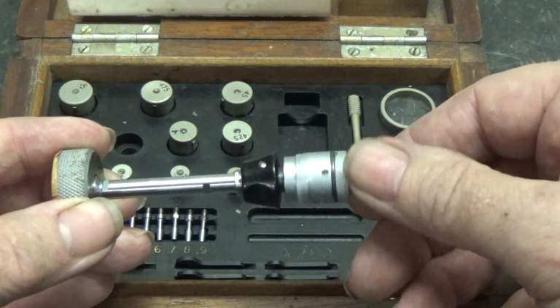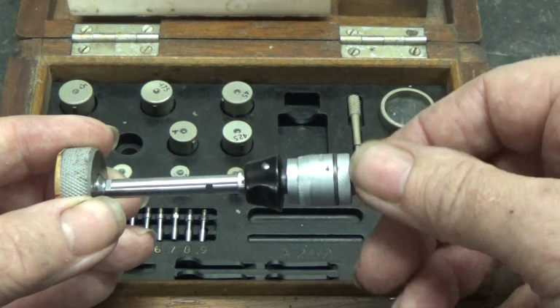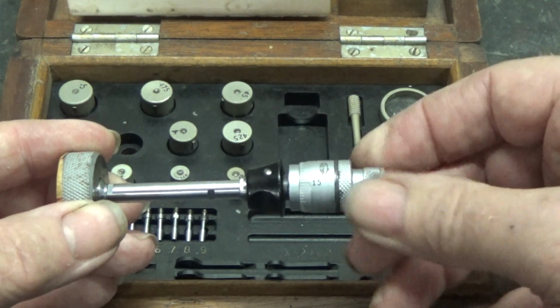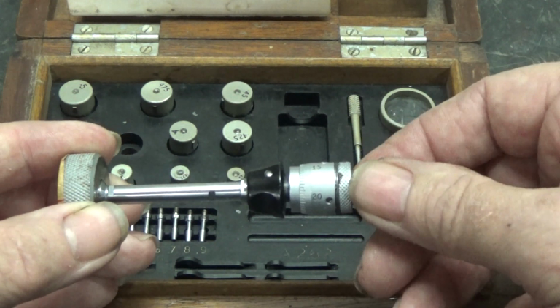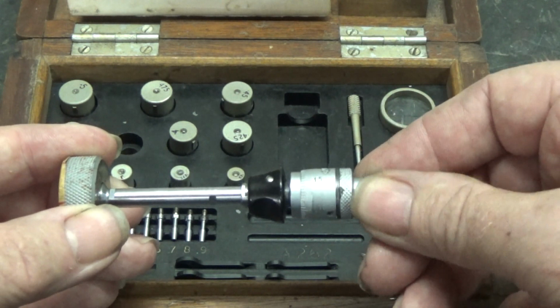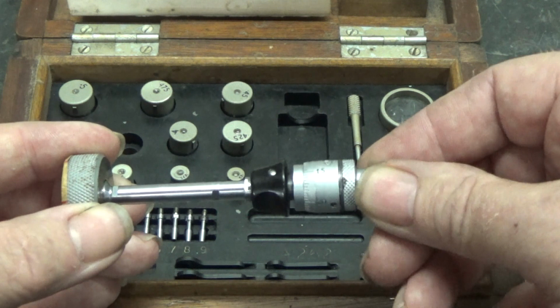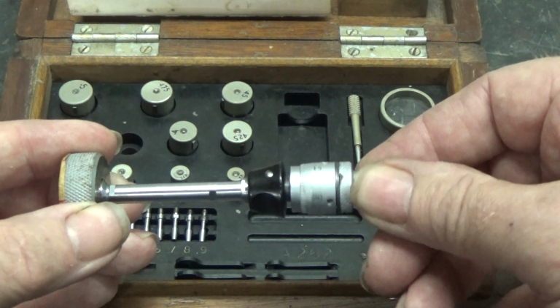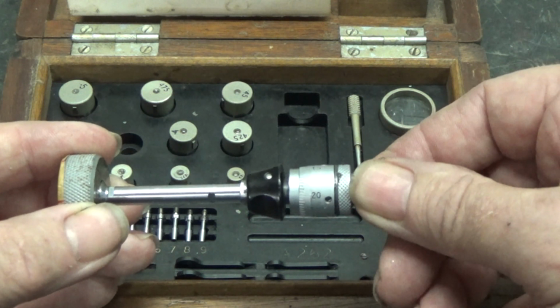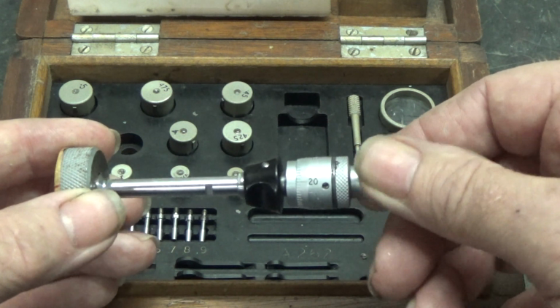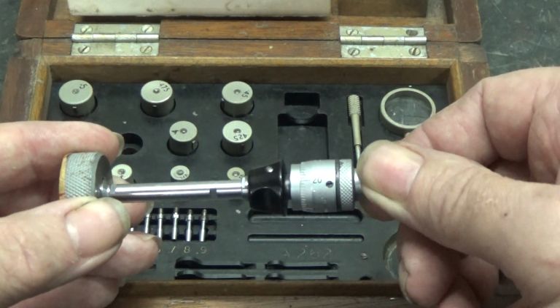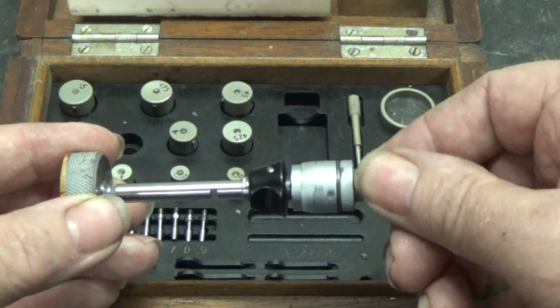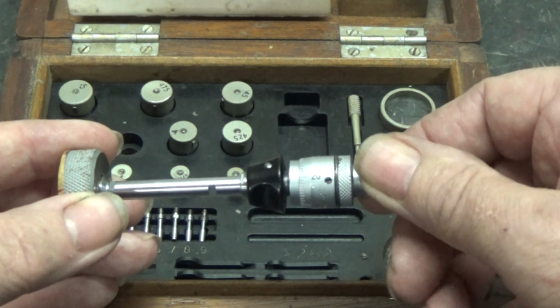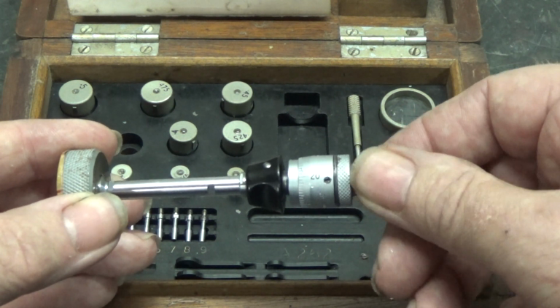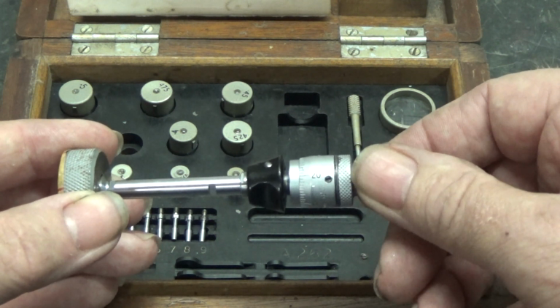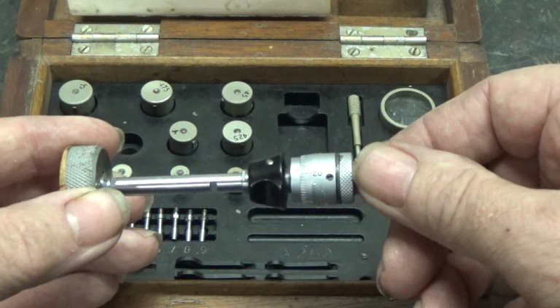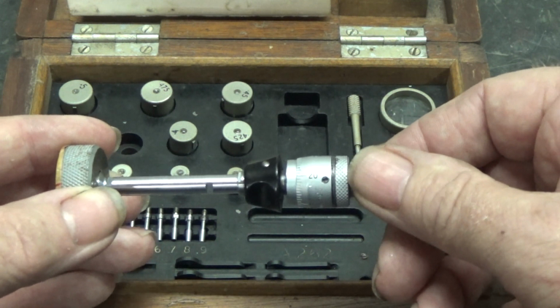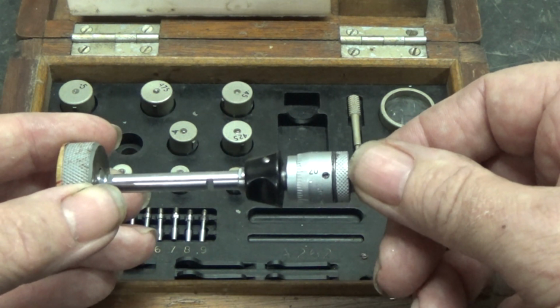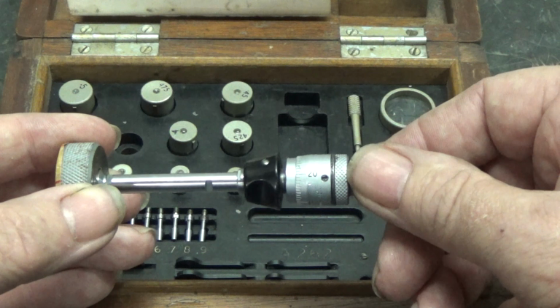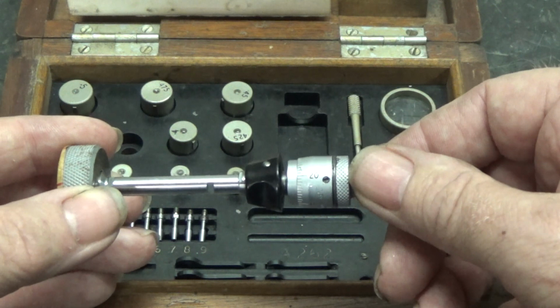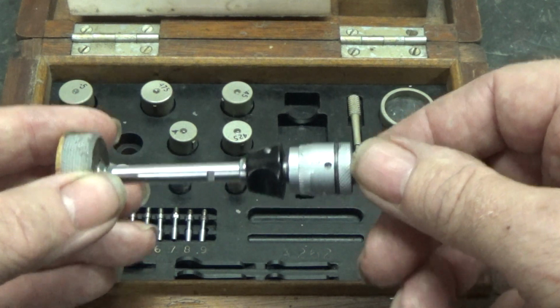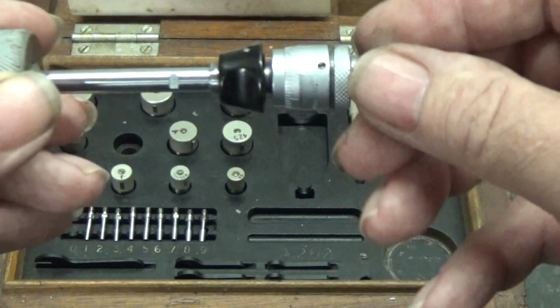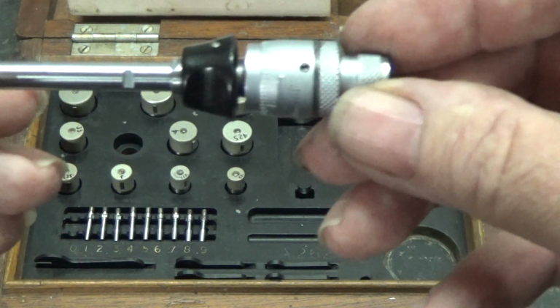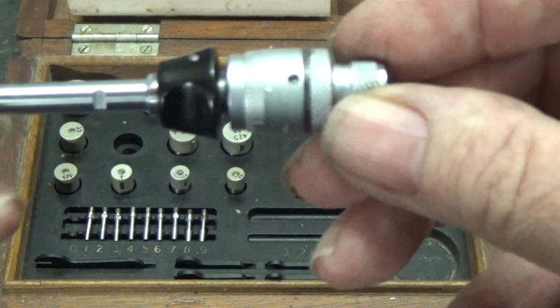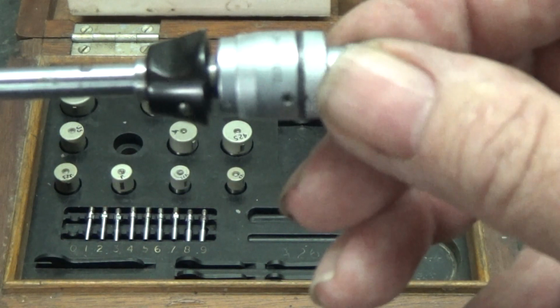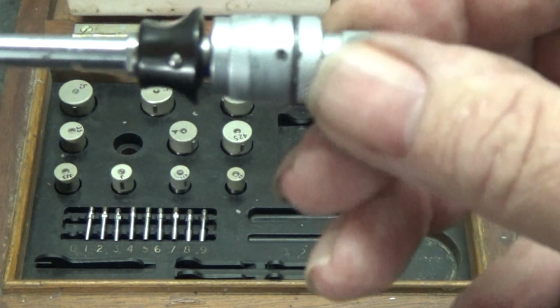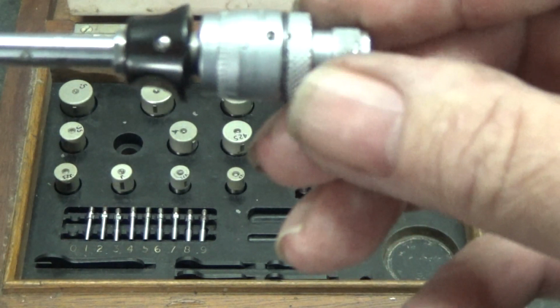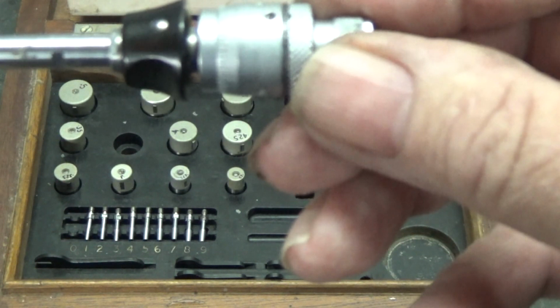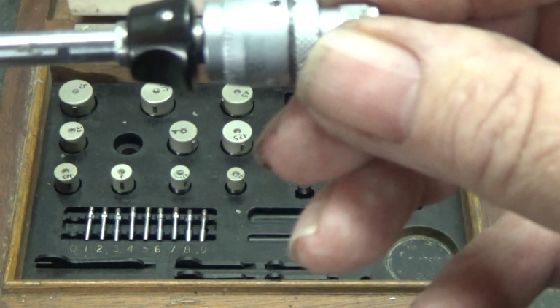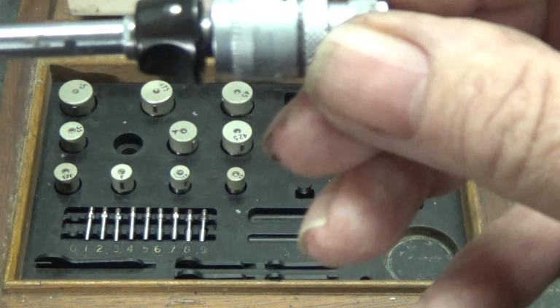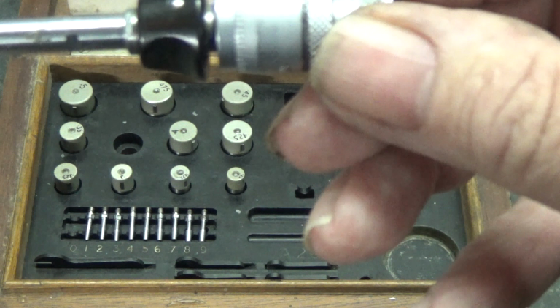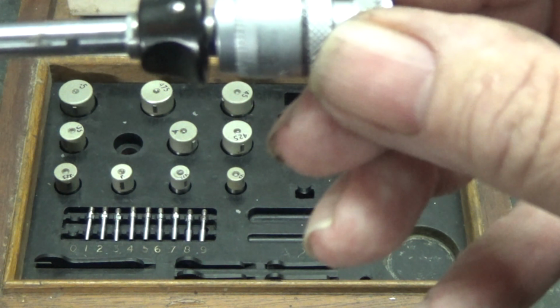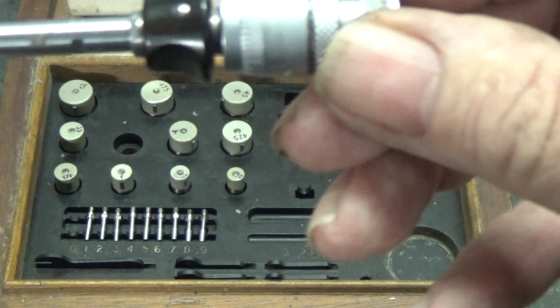Then you tighten down the thing, and it goes hard - it has to stop. That is reading 0.375.